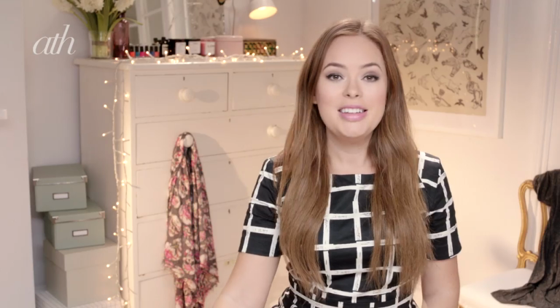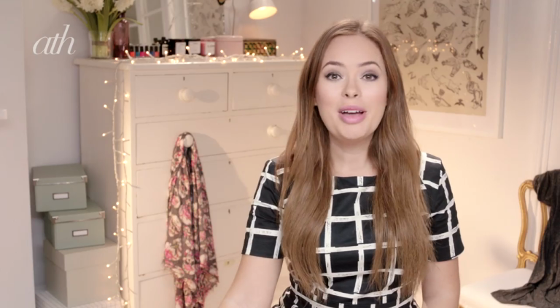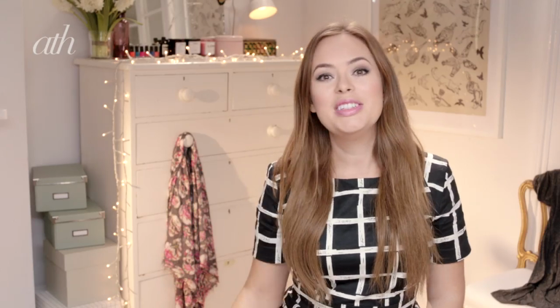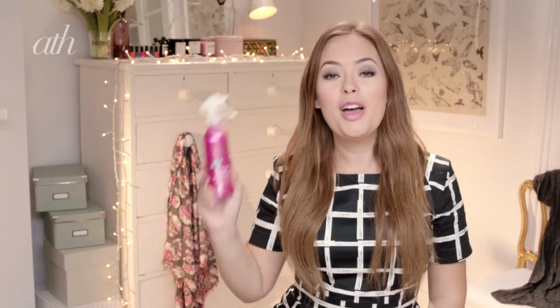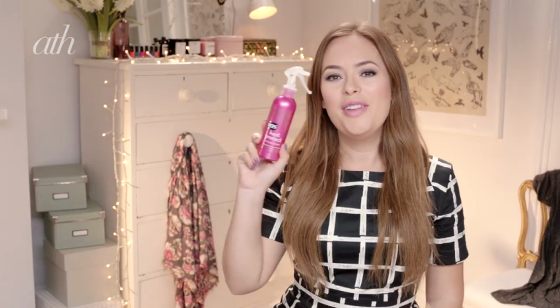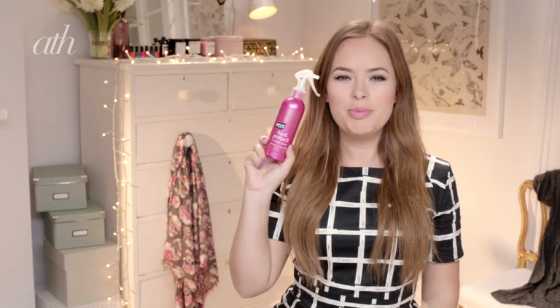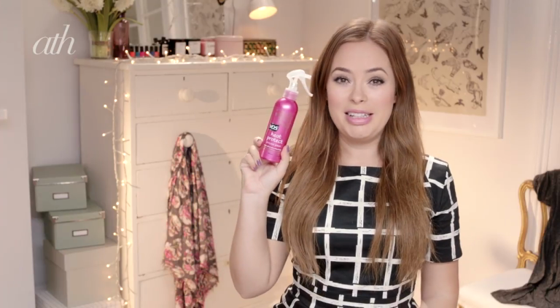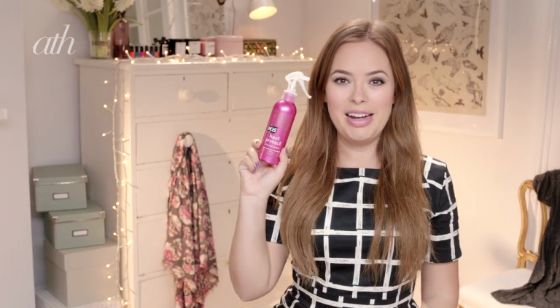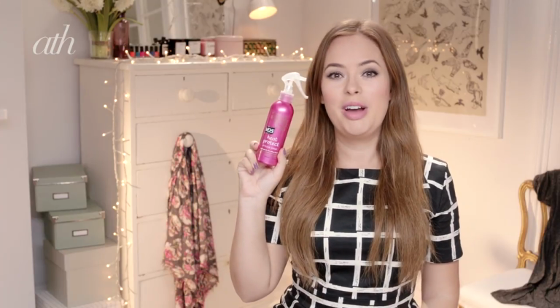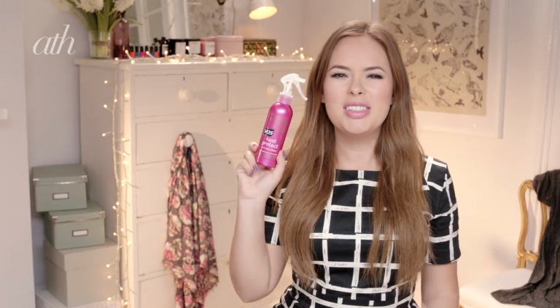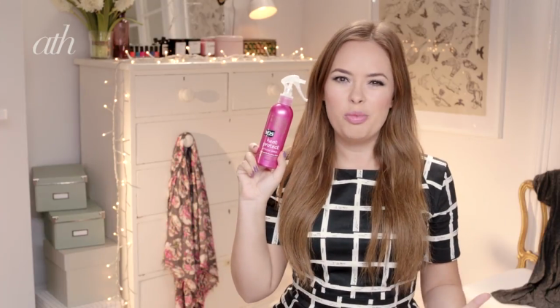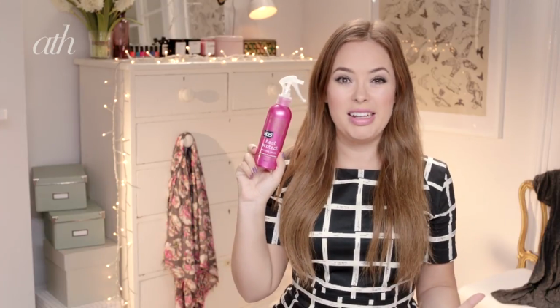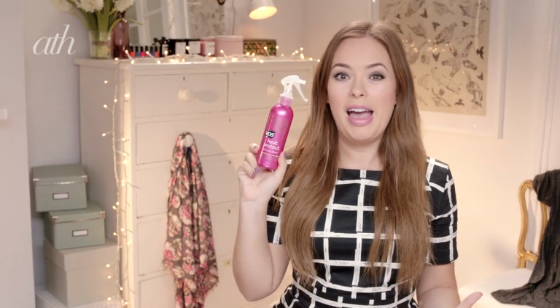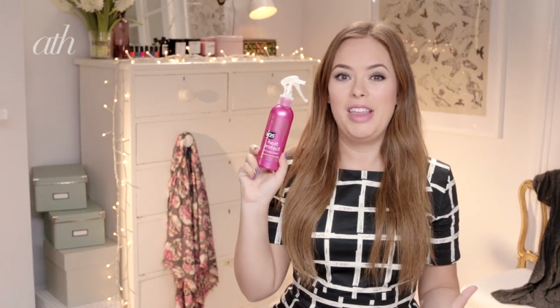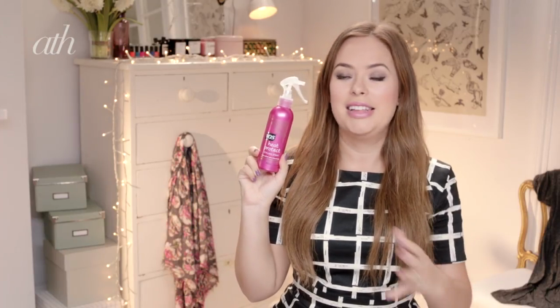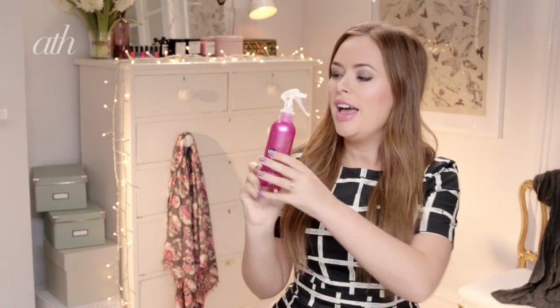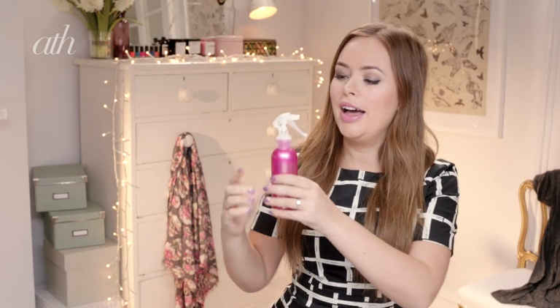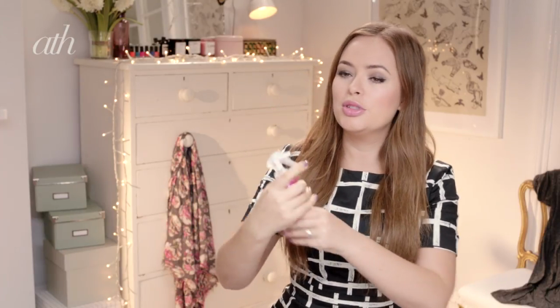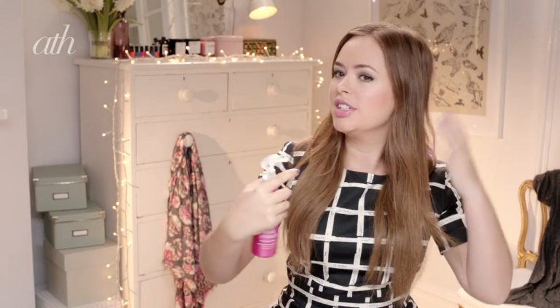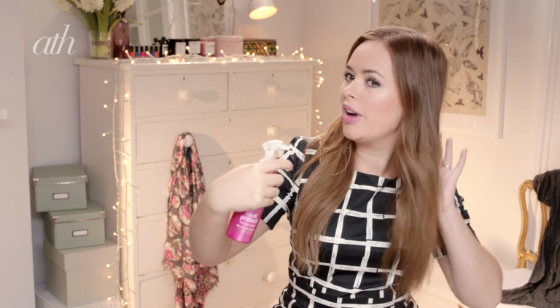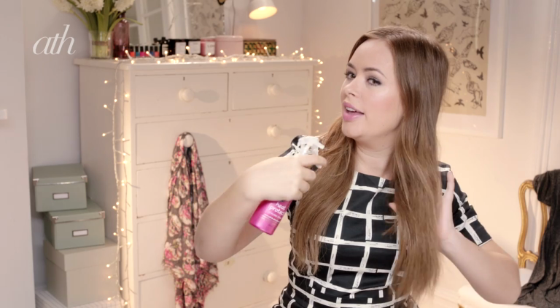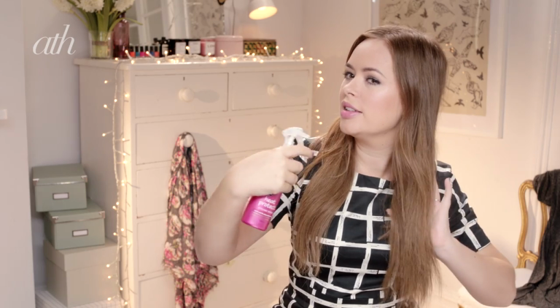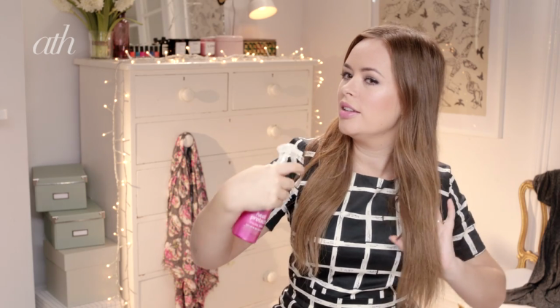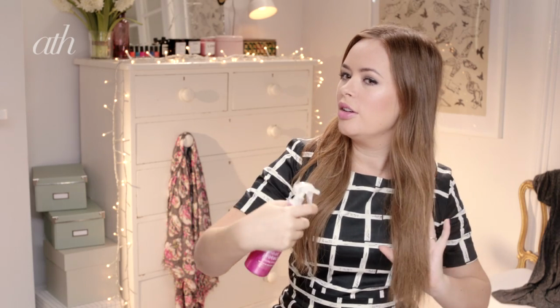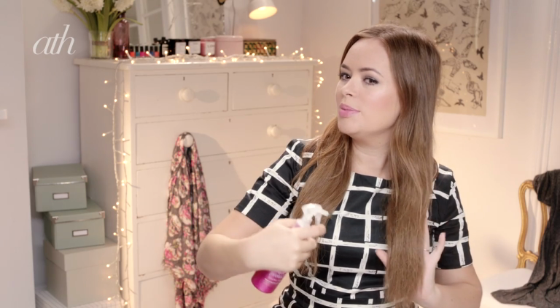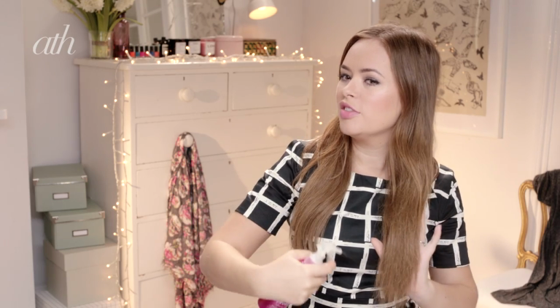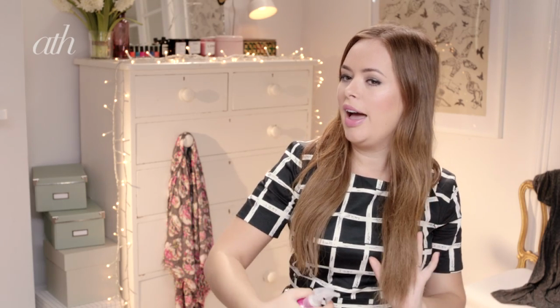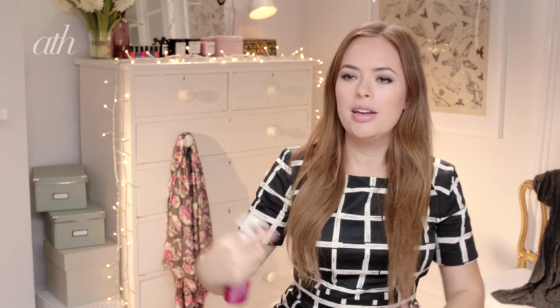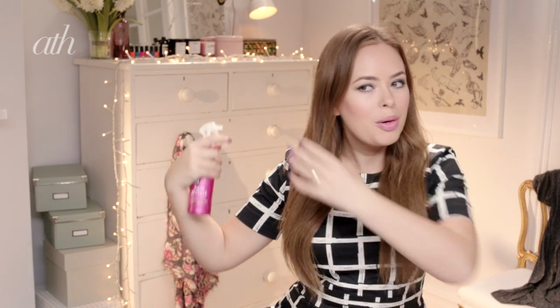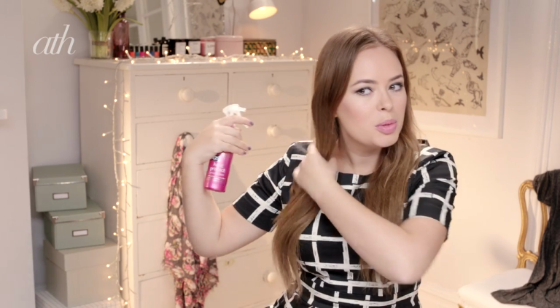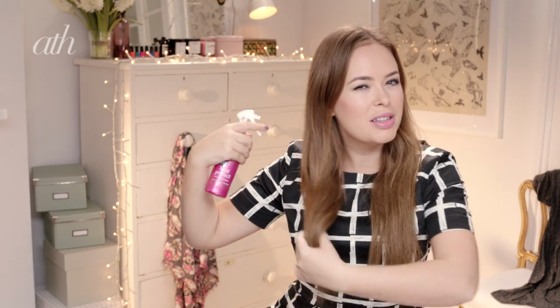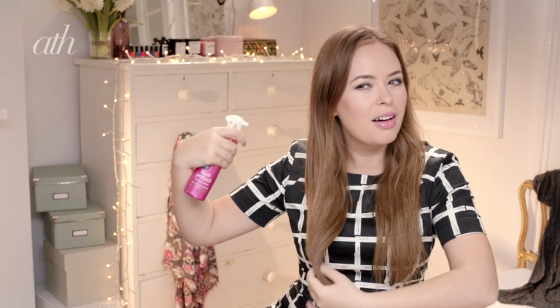Now I'm going to use the VO5 Heat Protect Styling Spray, just to help protect my hair from the heat. I'm just going to spray this on this part of my hair where I'm going to be putting the curls.